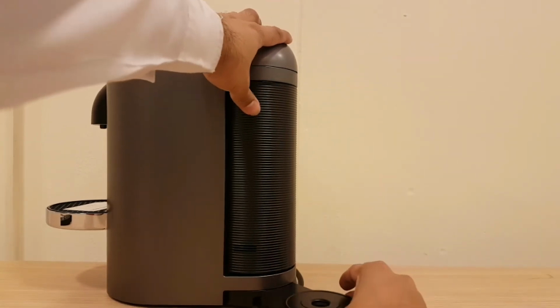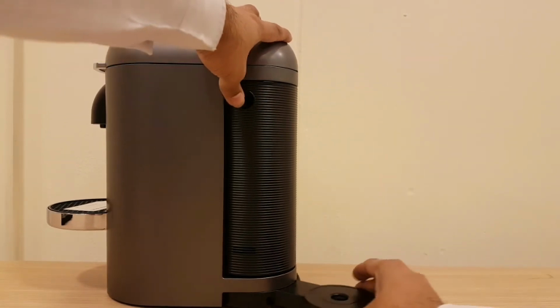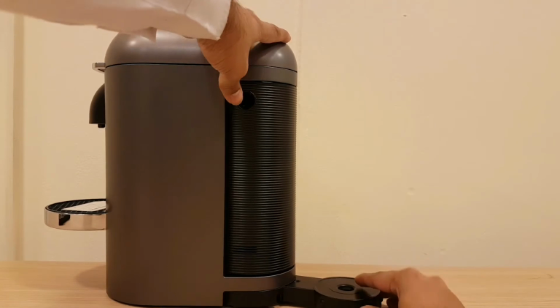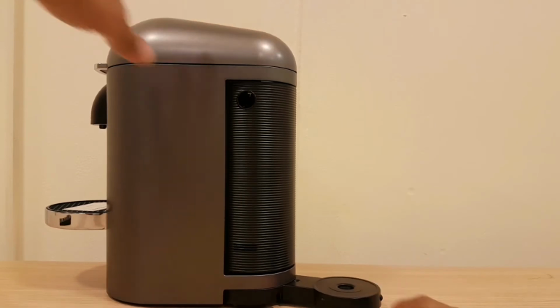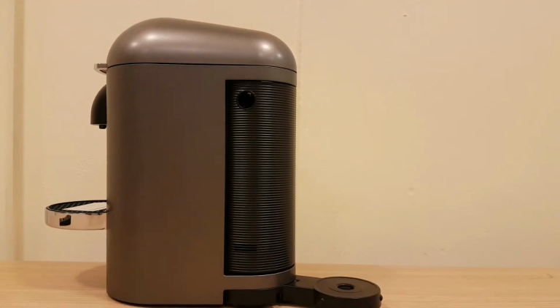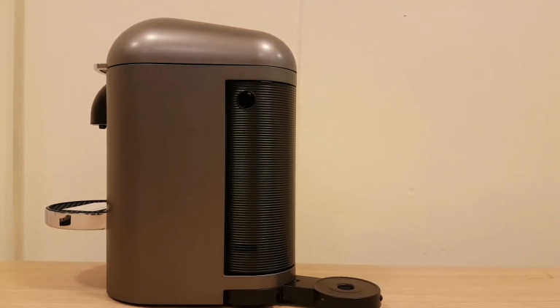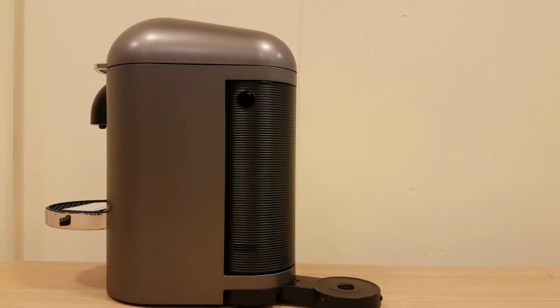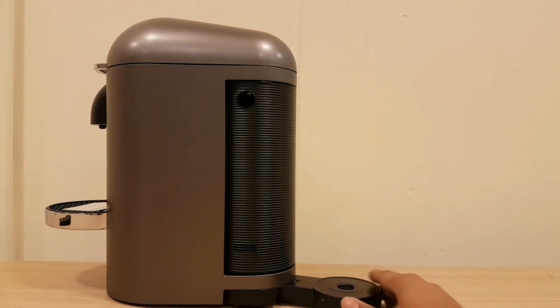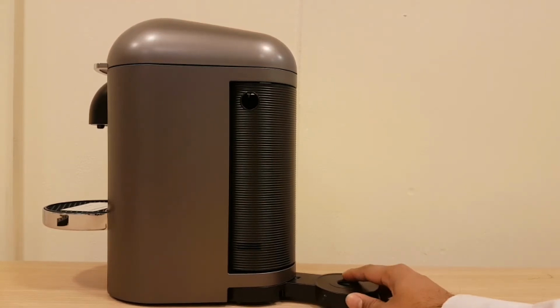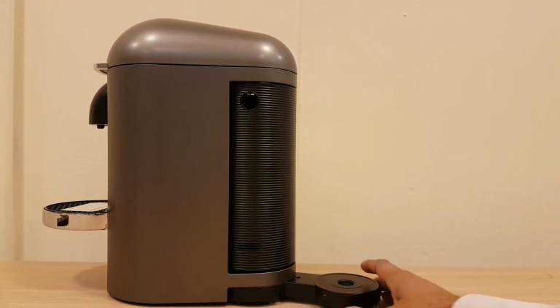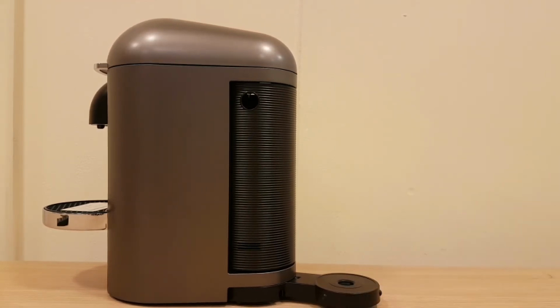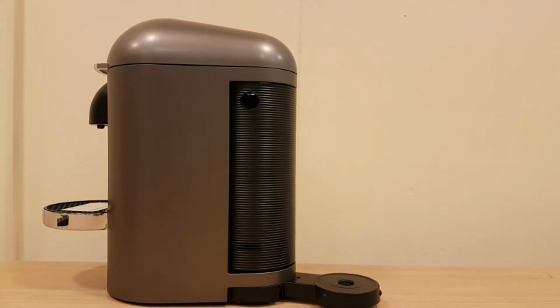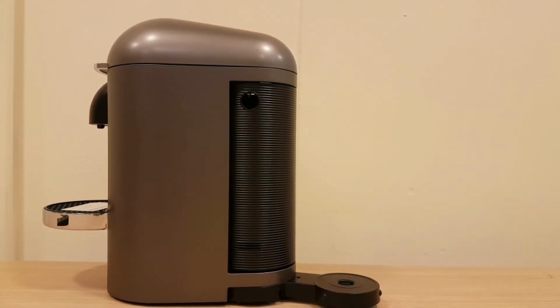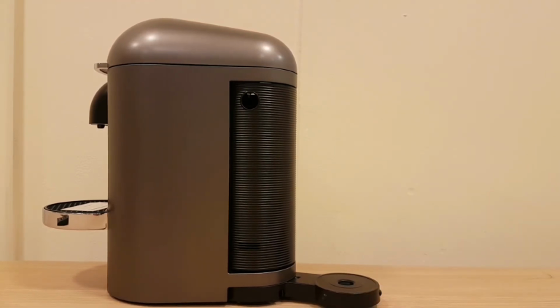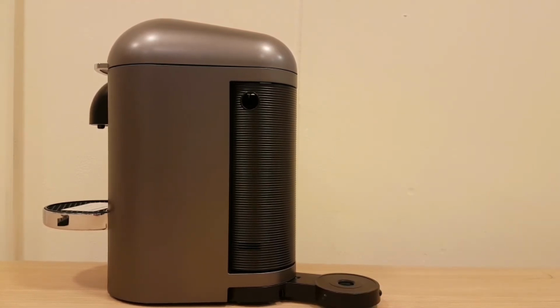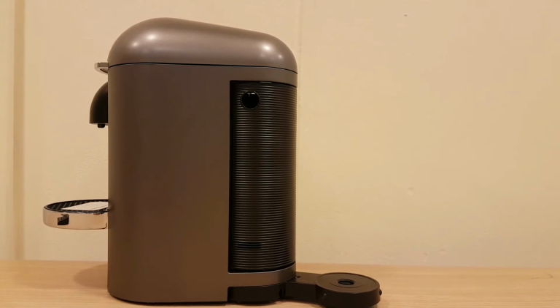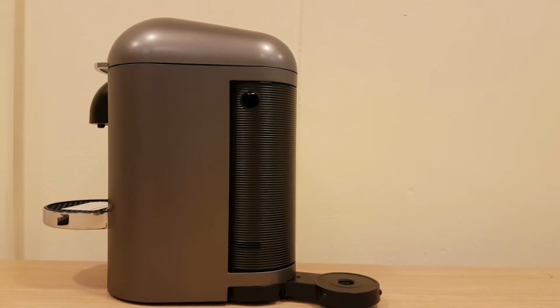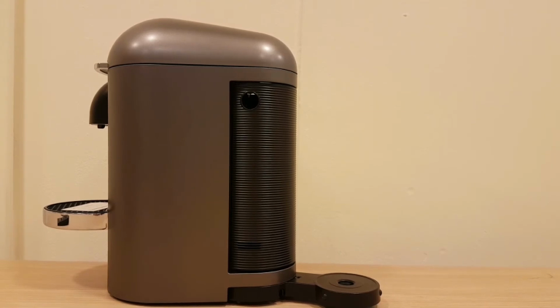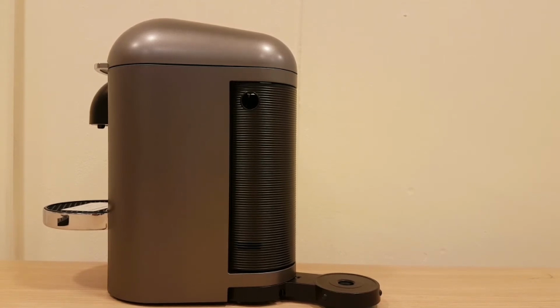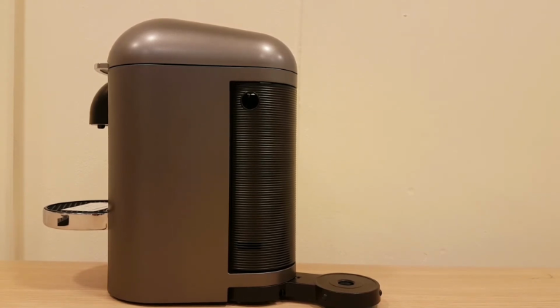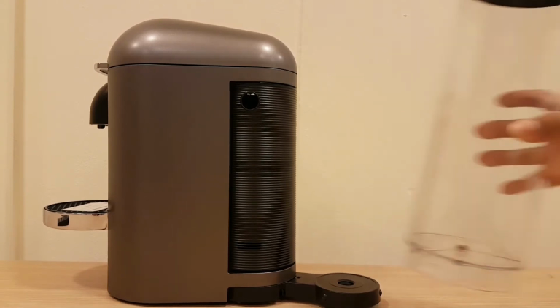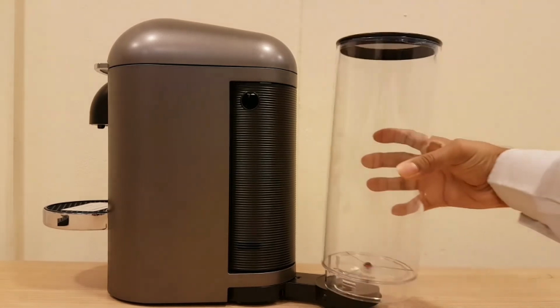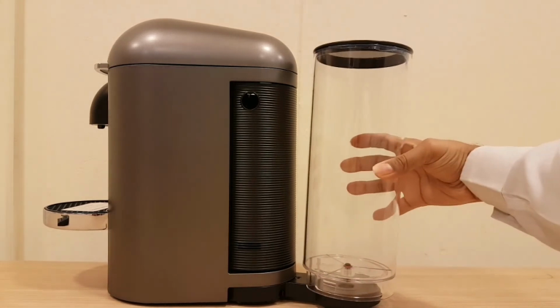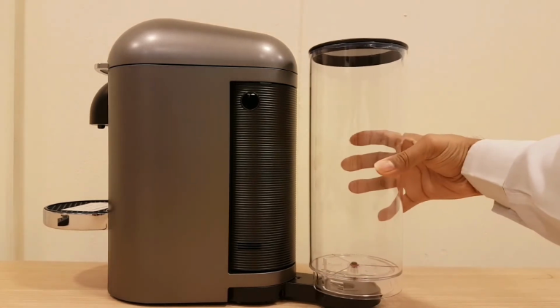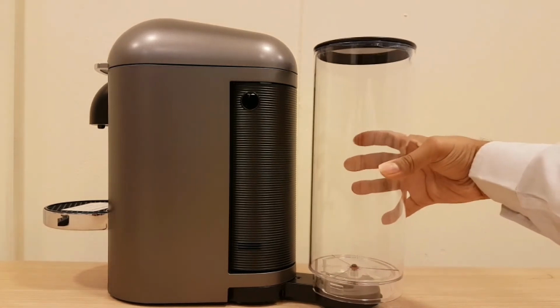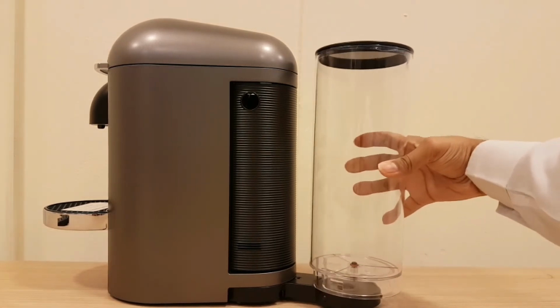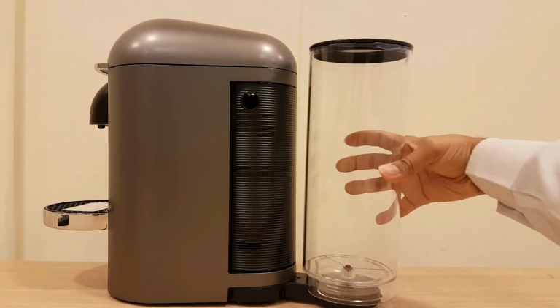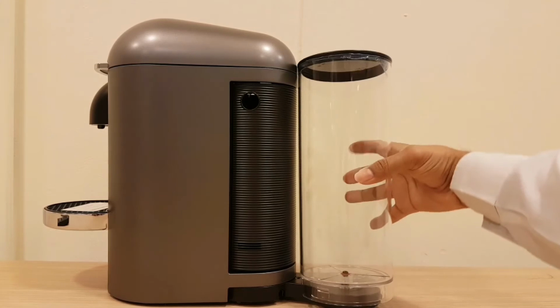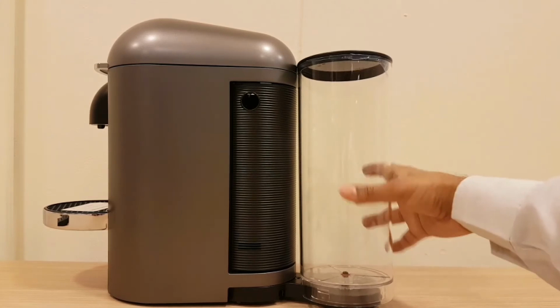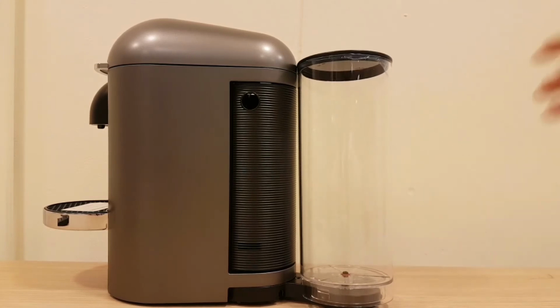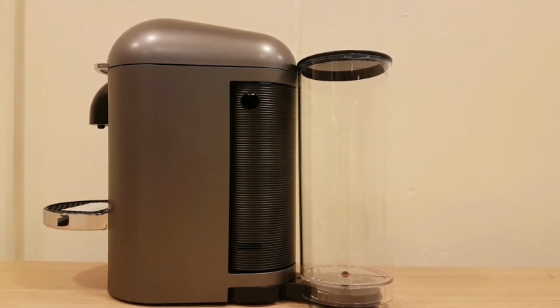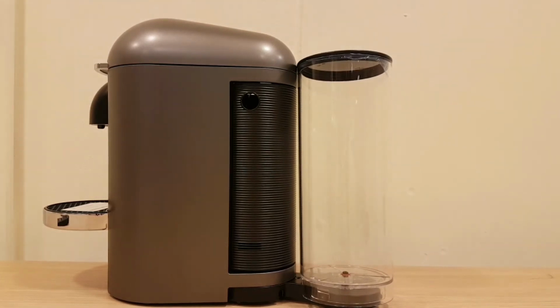The water compartment goes back, and you can twist this to wherever you want it to go. The bottom part is easy to twist and maneuver, so you can have it all the way at the back or just at the front. It's a soft, simple design — ready to go.